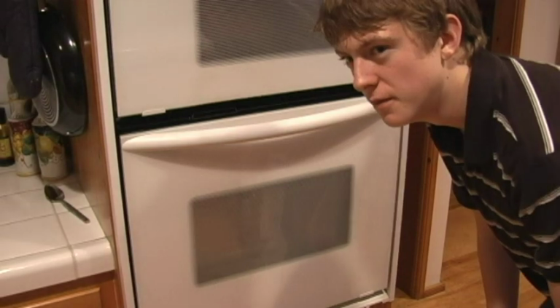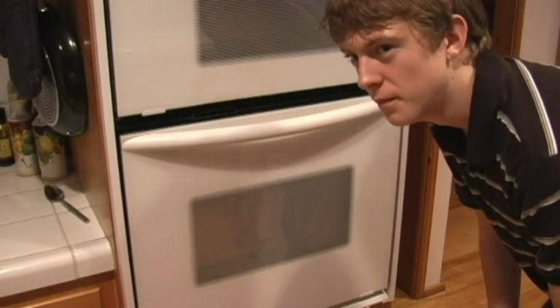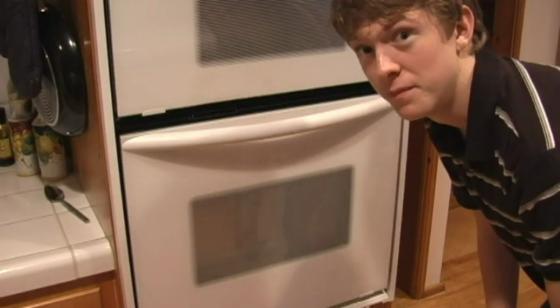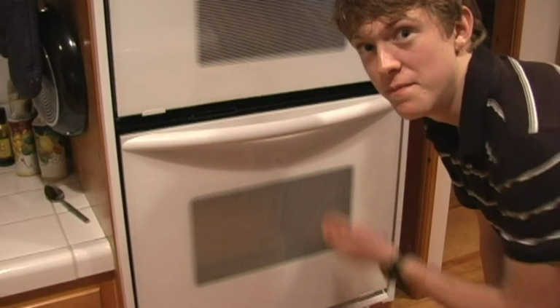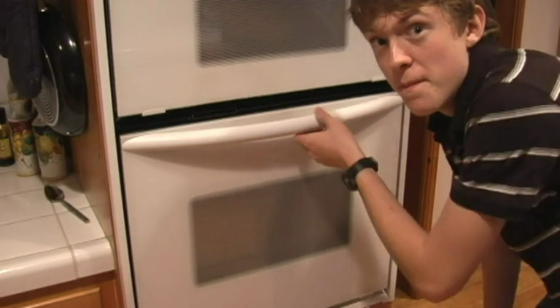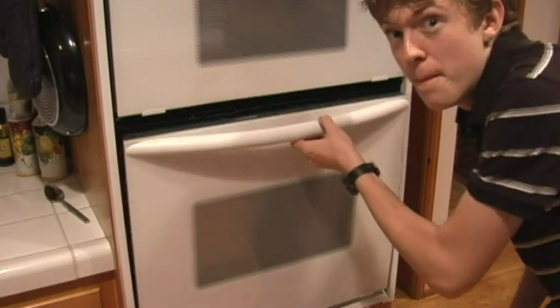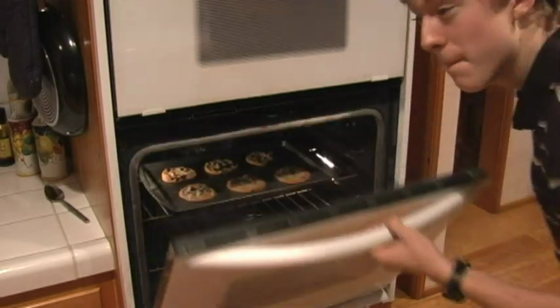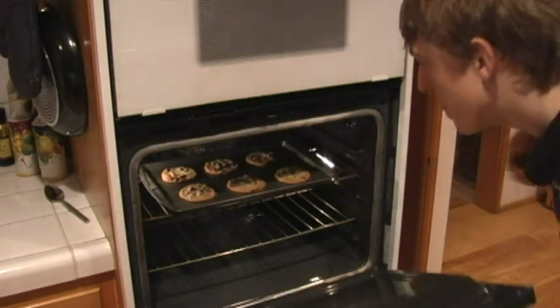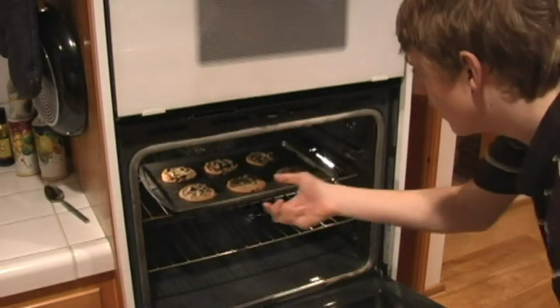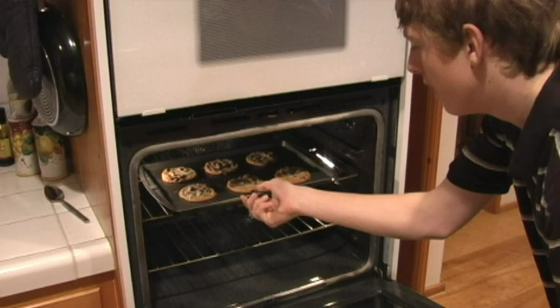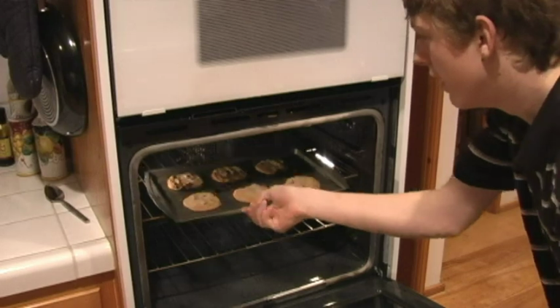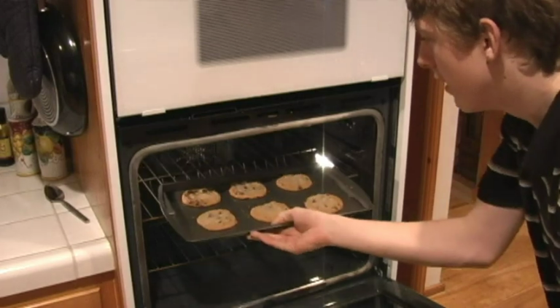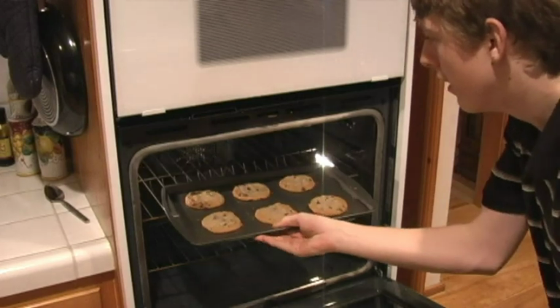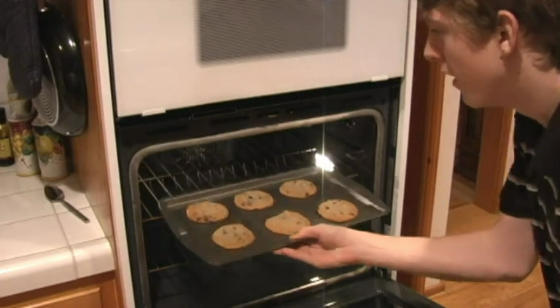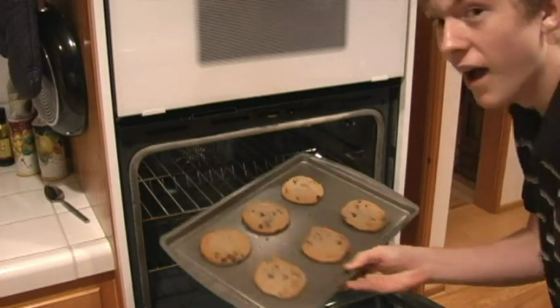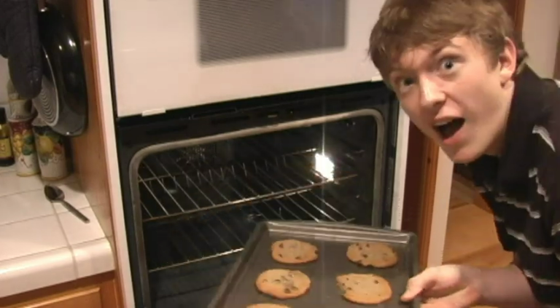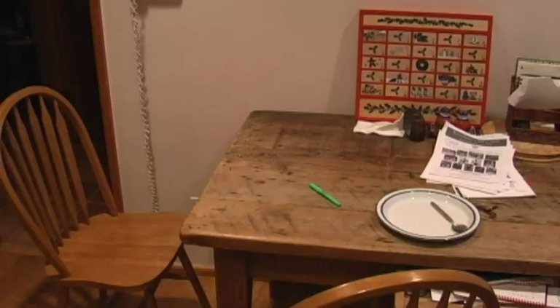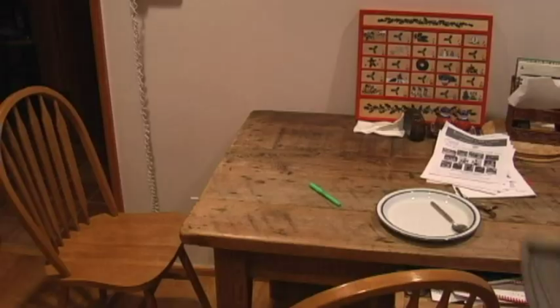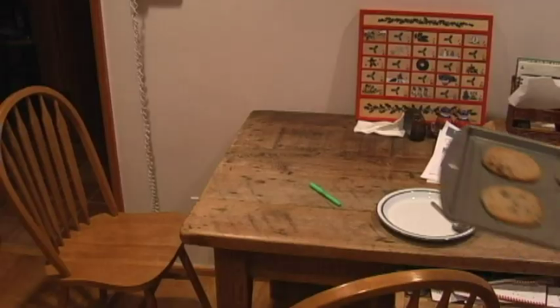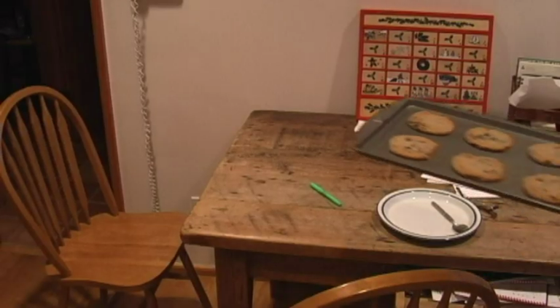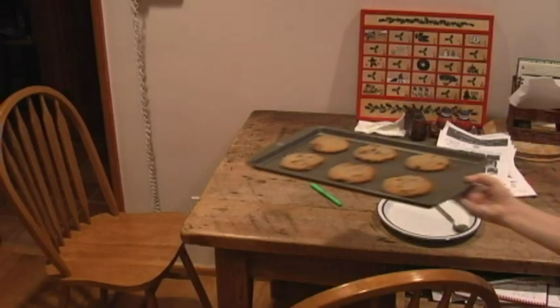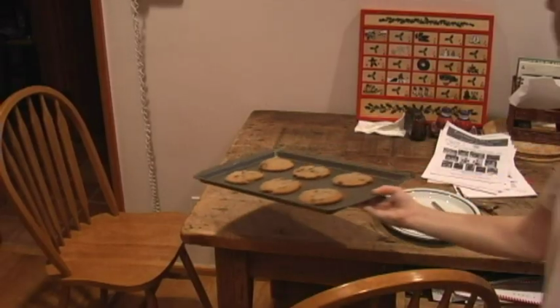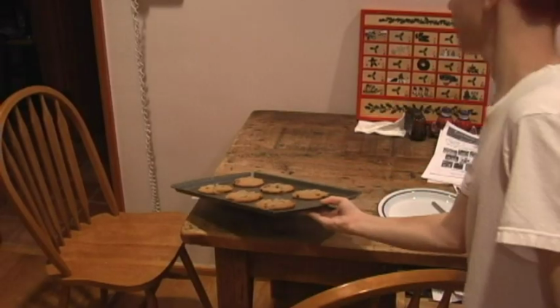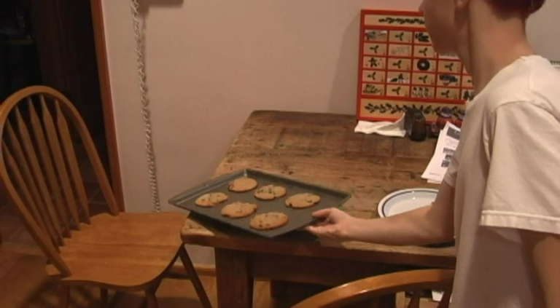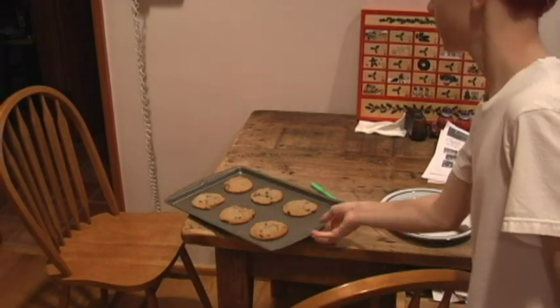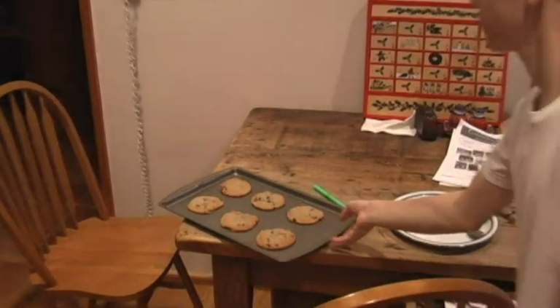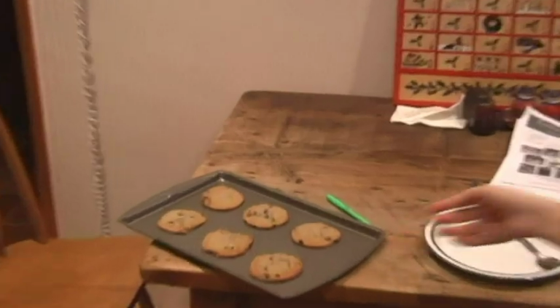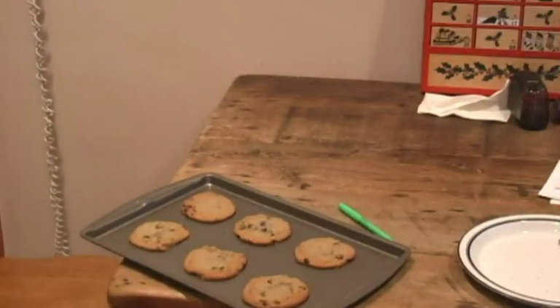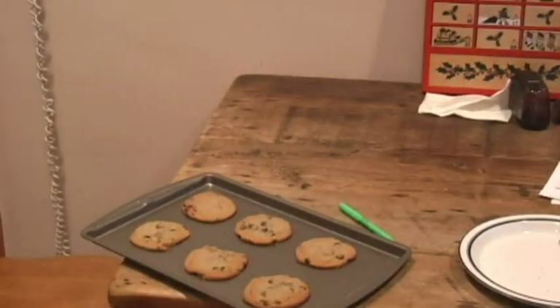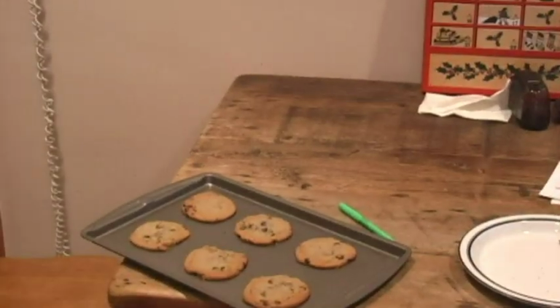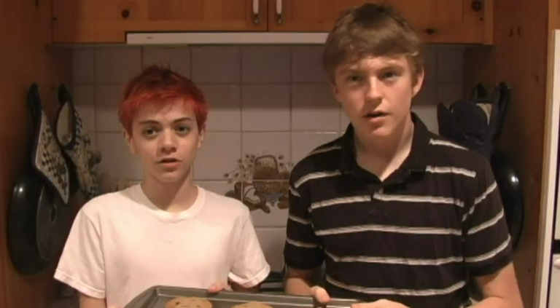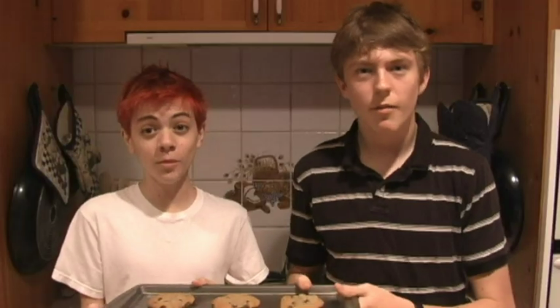Saque del horno y ponlo en la mesa. Deje reposar para 5 minutos. ¡Coma!